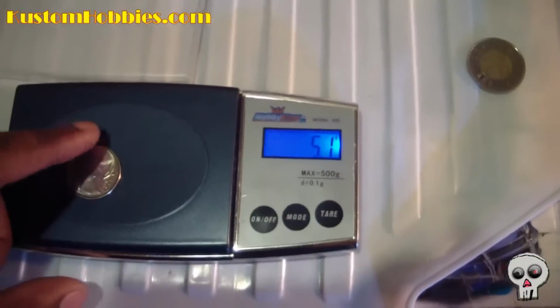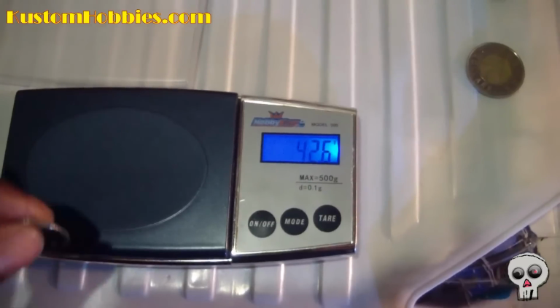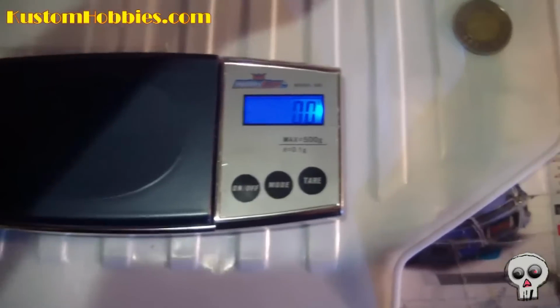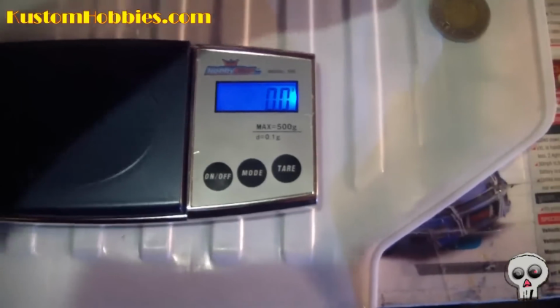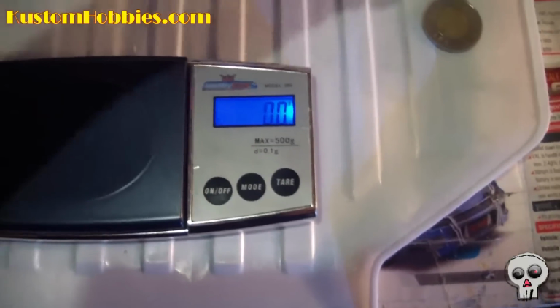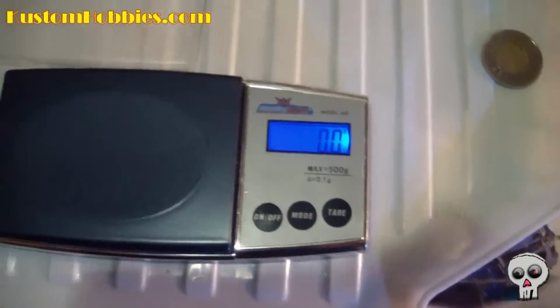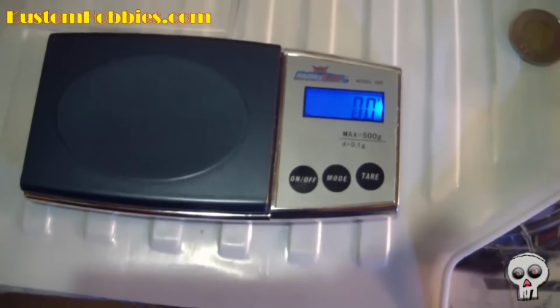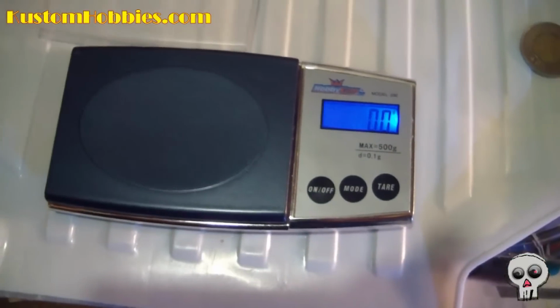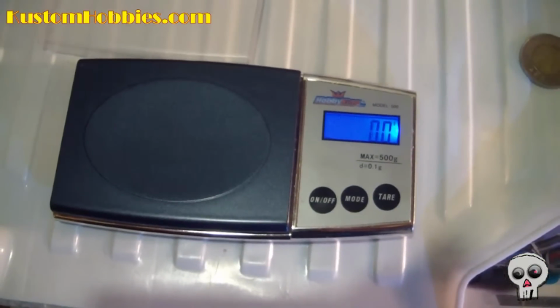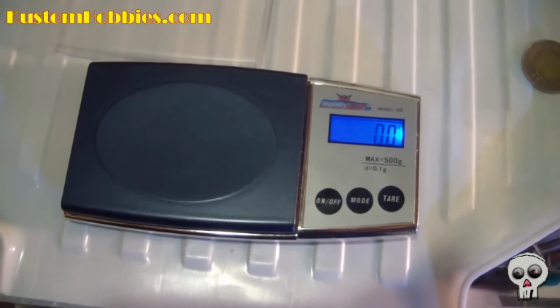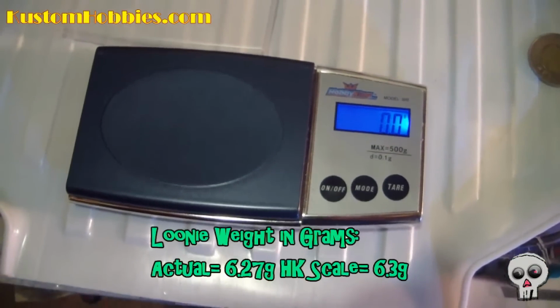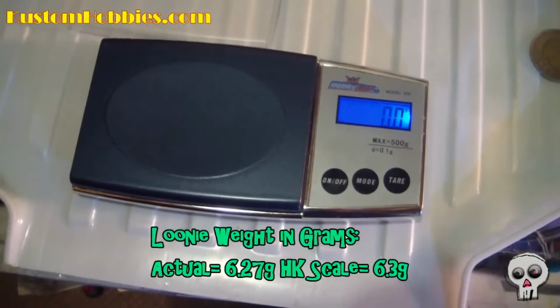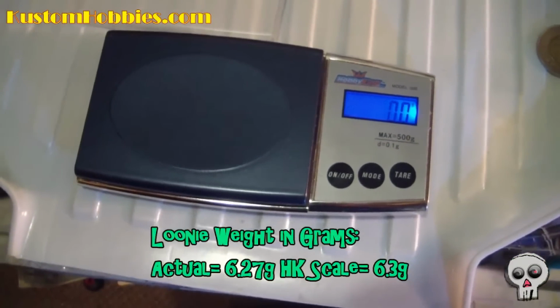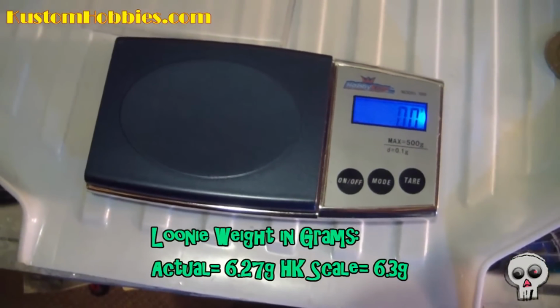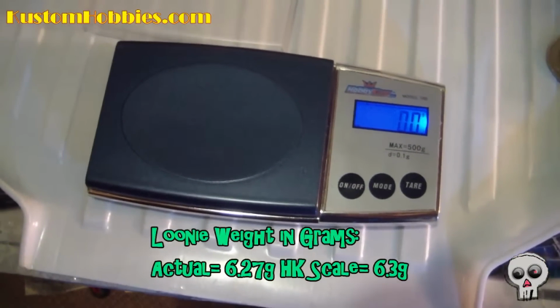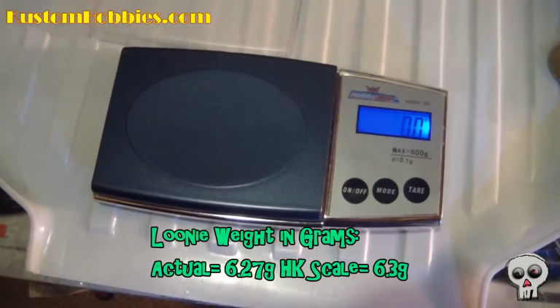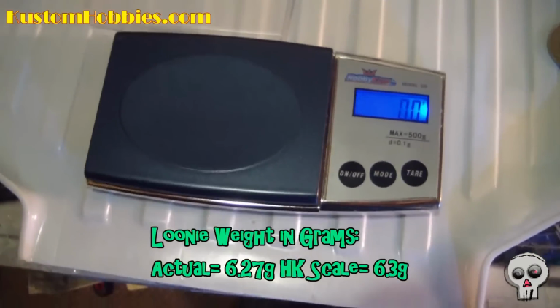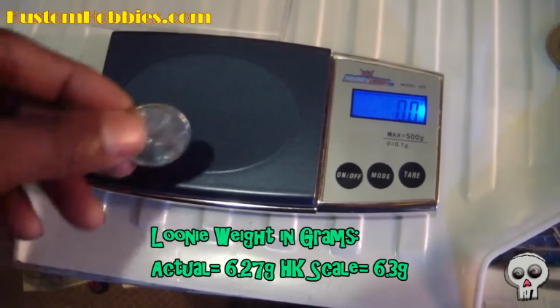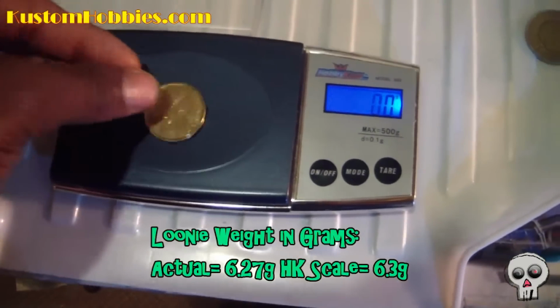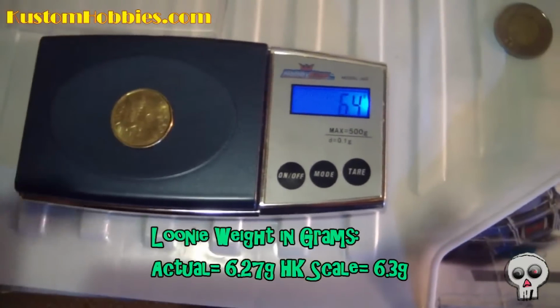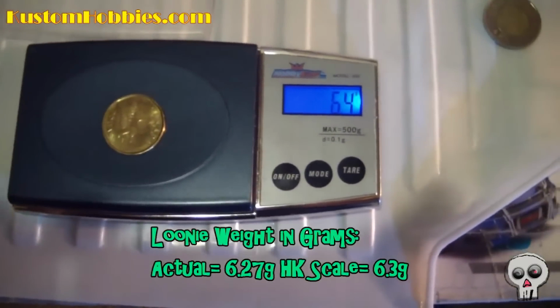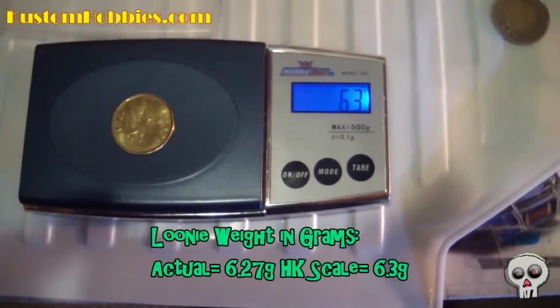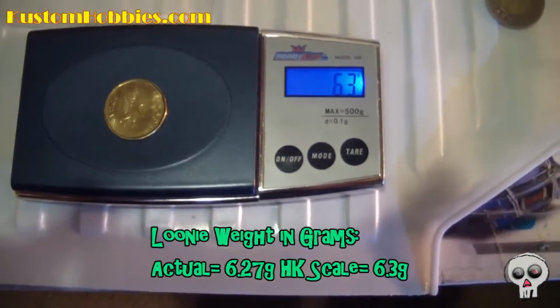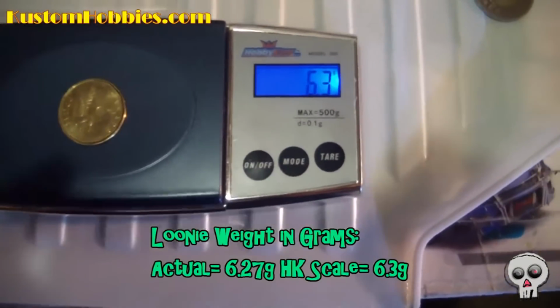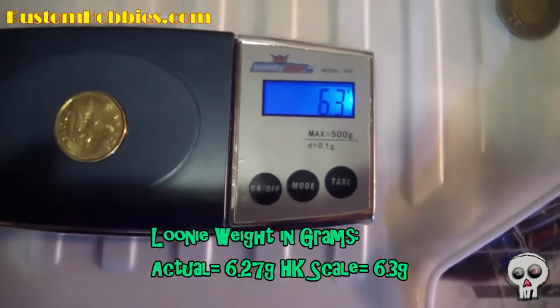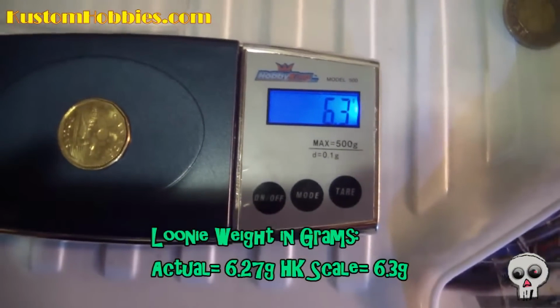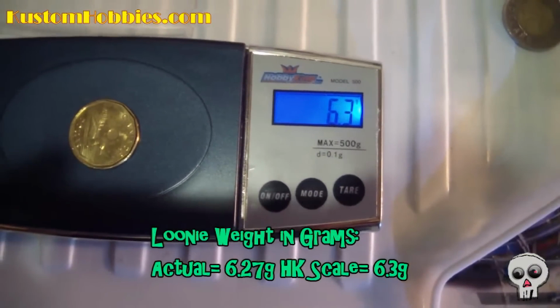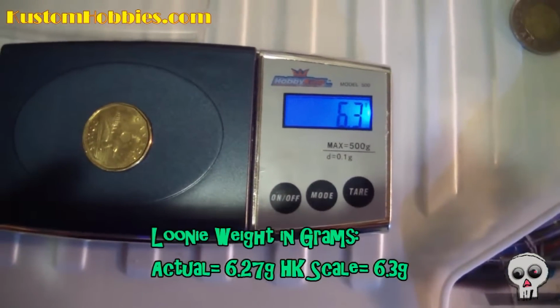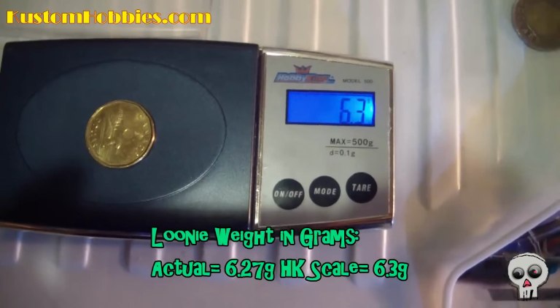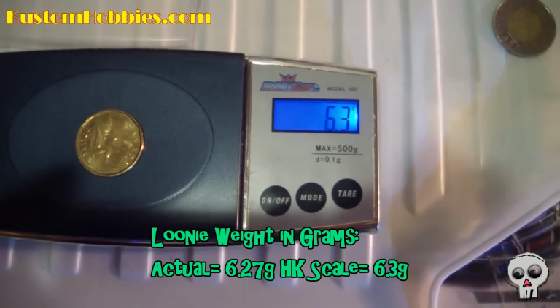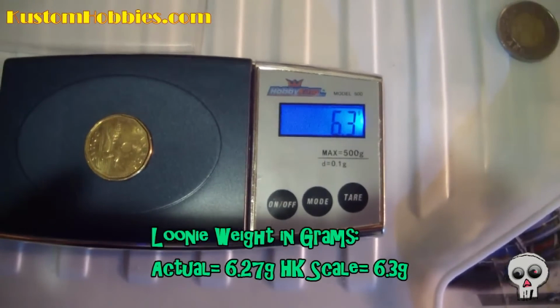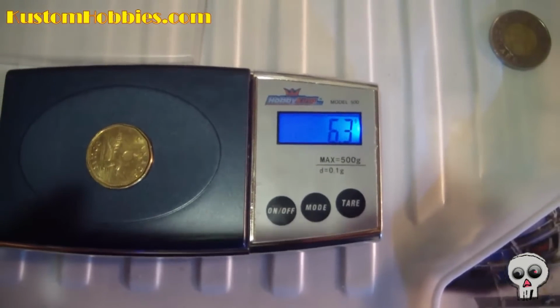Now let's try the loonie. The loonie is supposed to weigh, I think, 6.27 grams. And we have 6.3. Not bad, not bad at all.